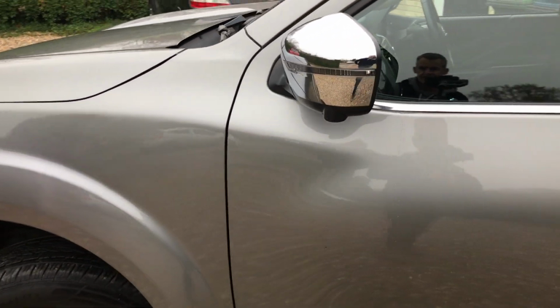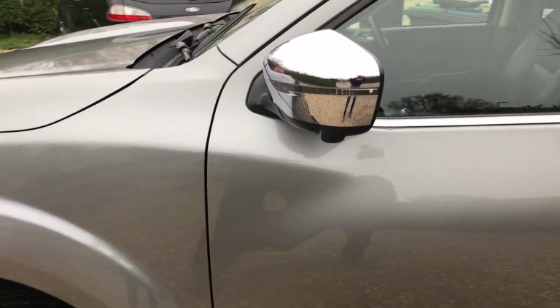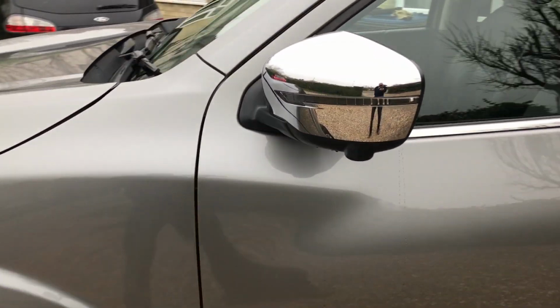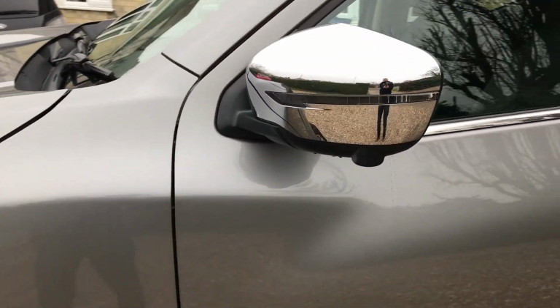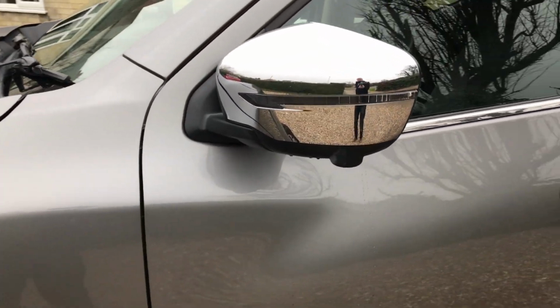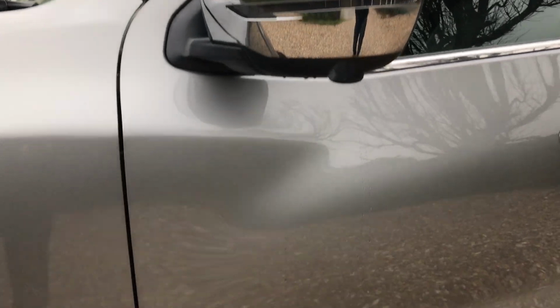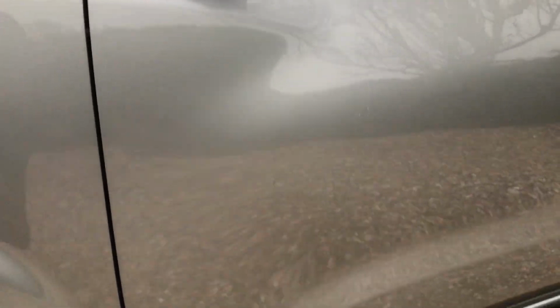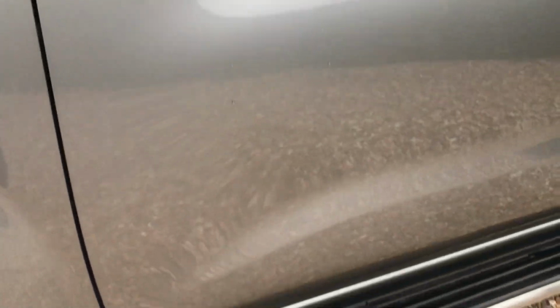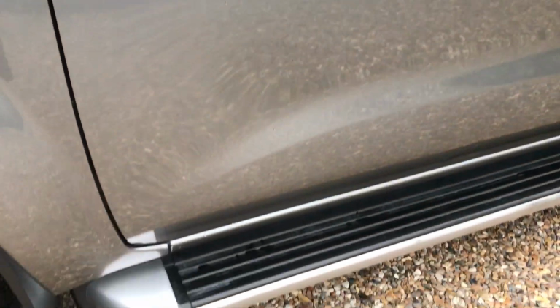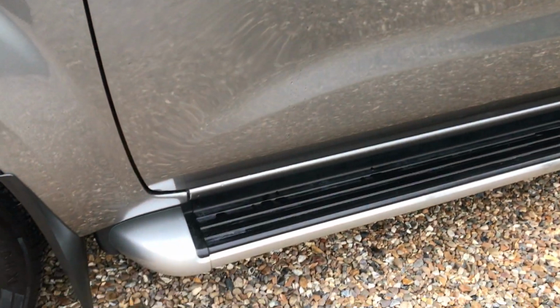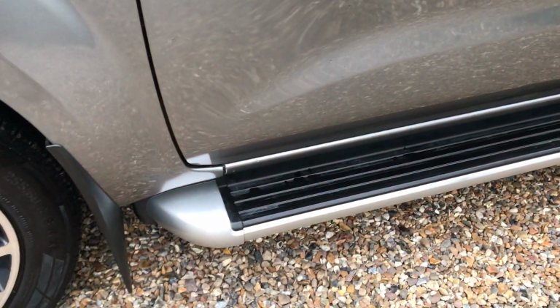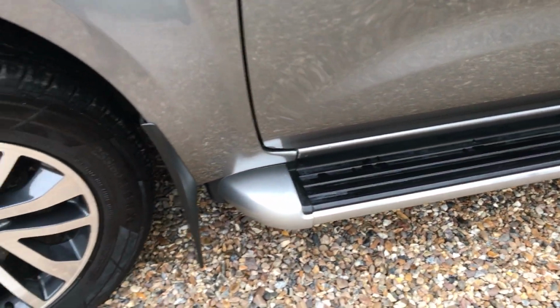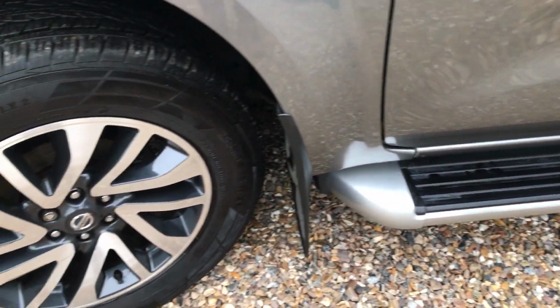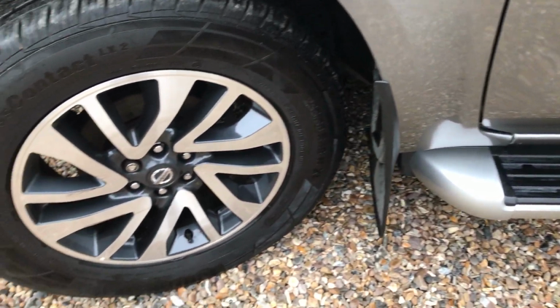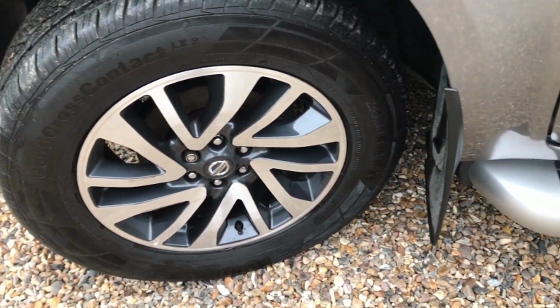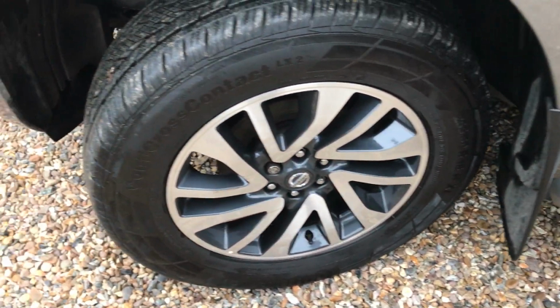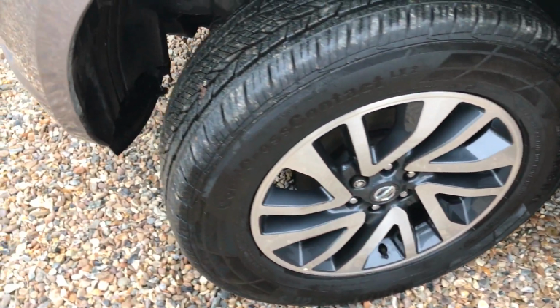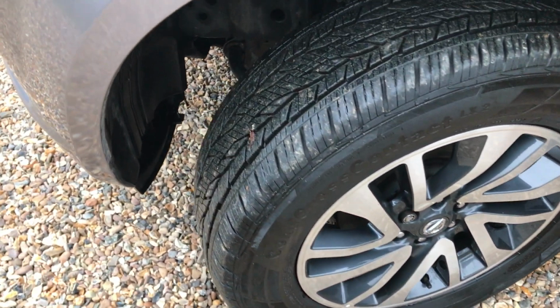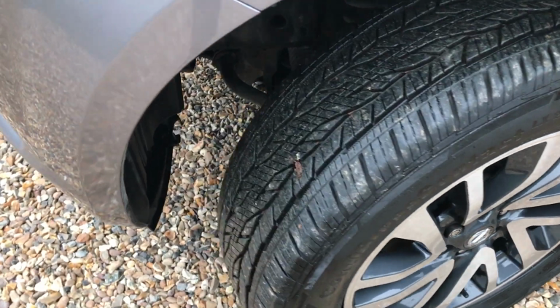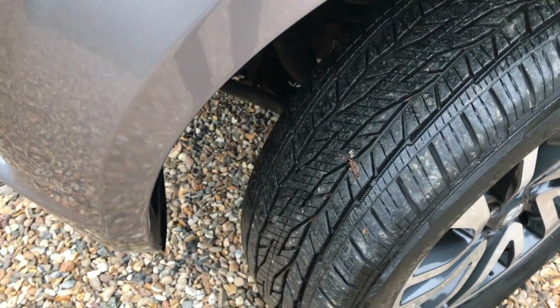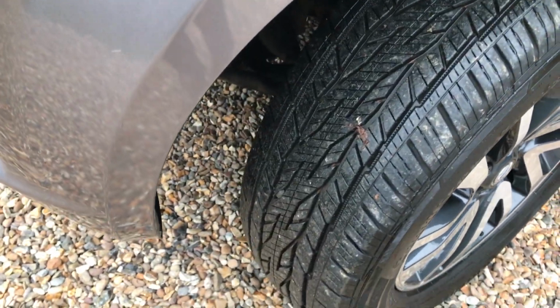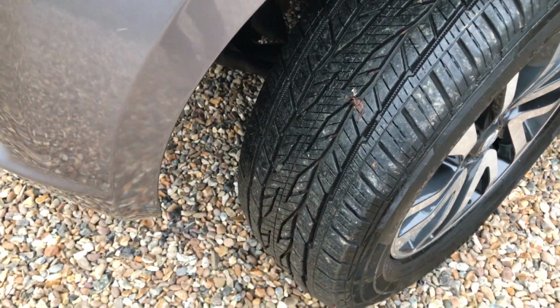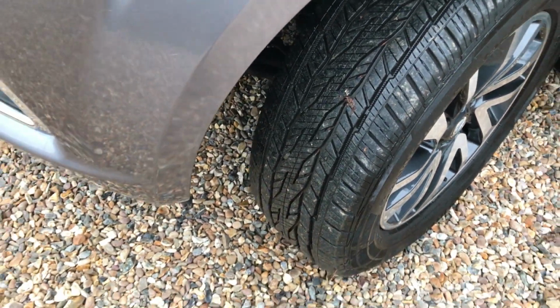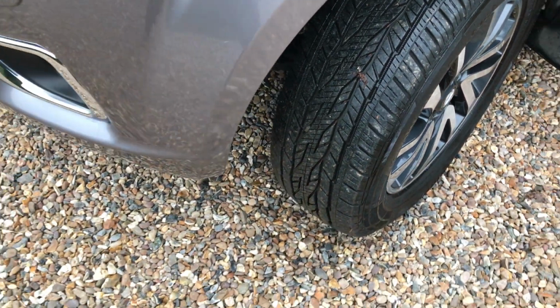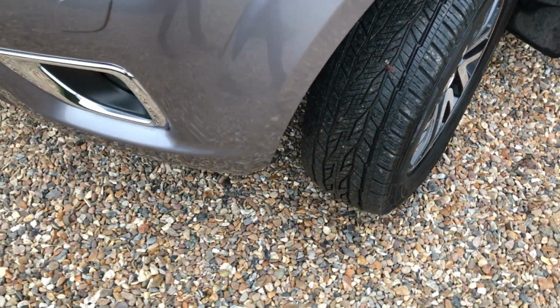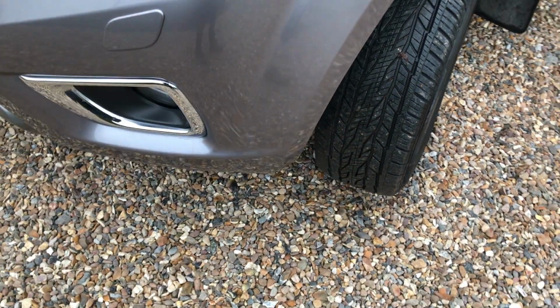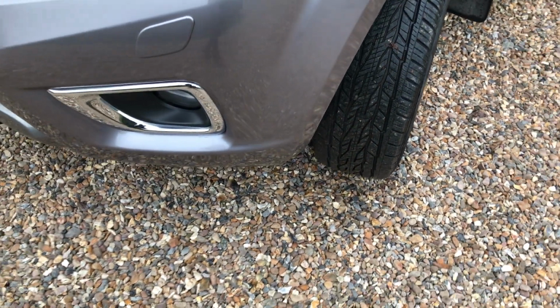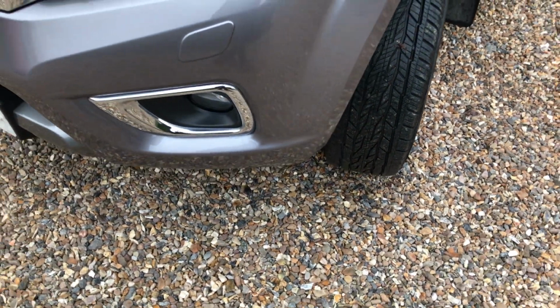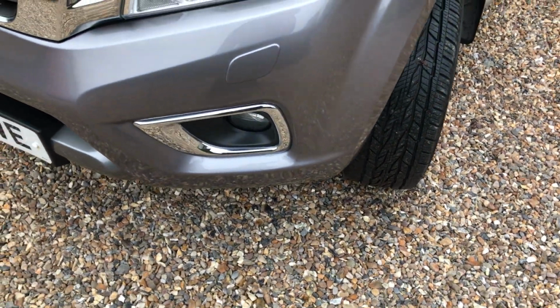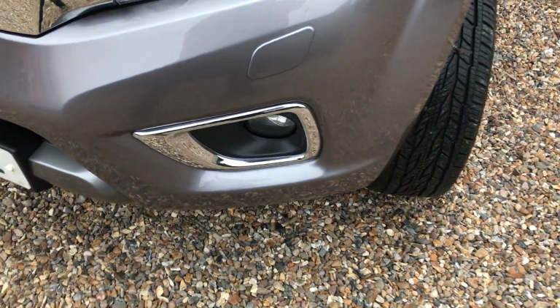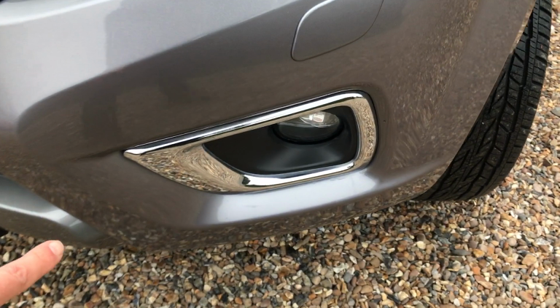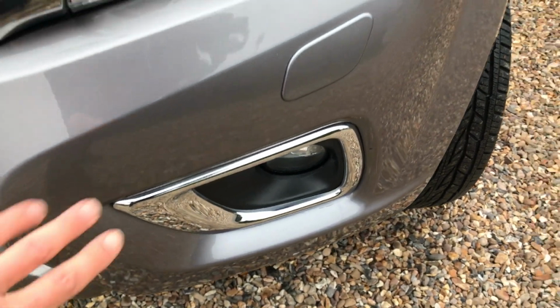Again chrome mirror, side steps, perfect alloy and virtually brand new tyre, and again little chrome inserts.